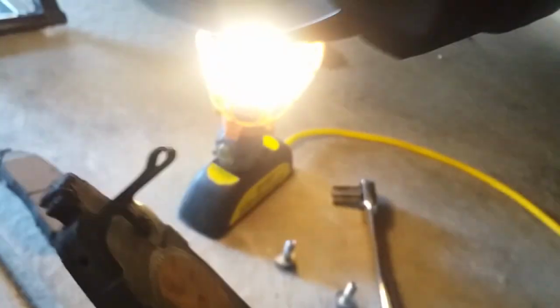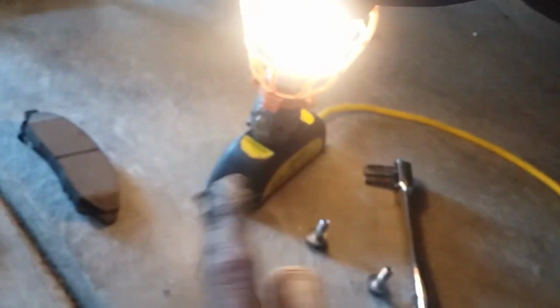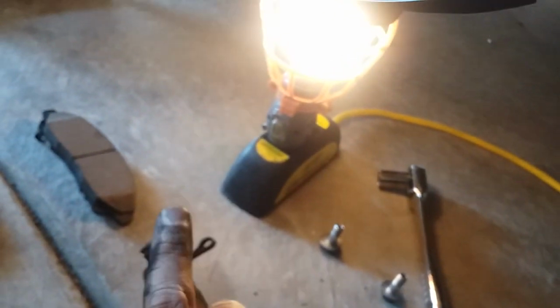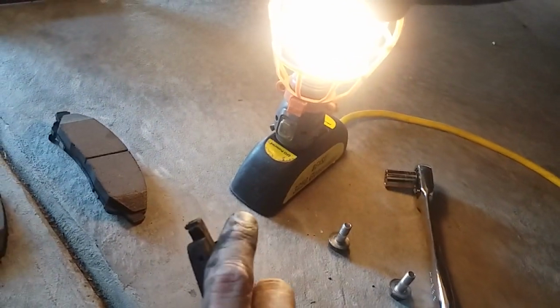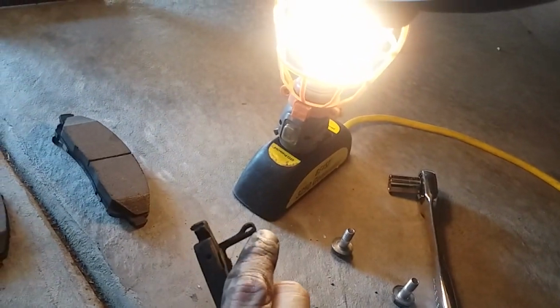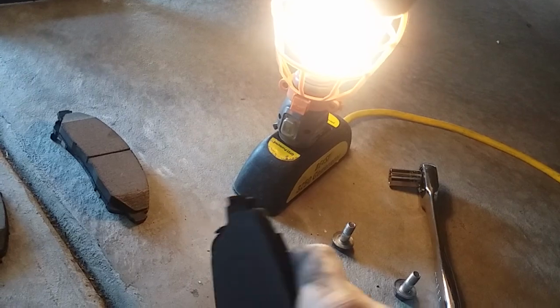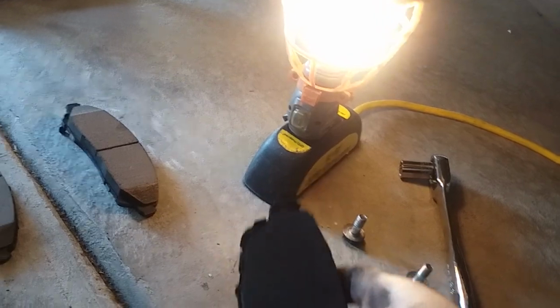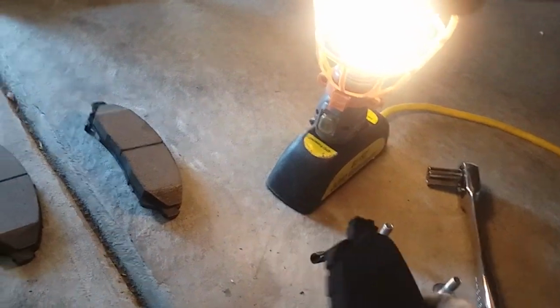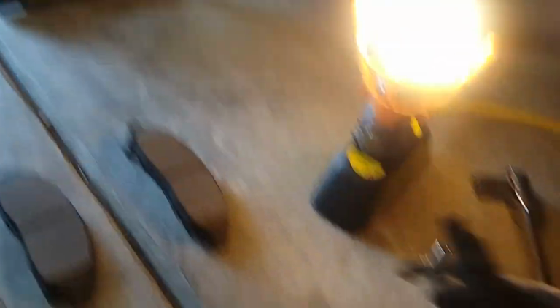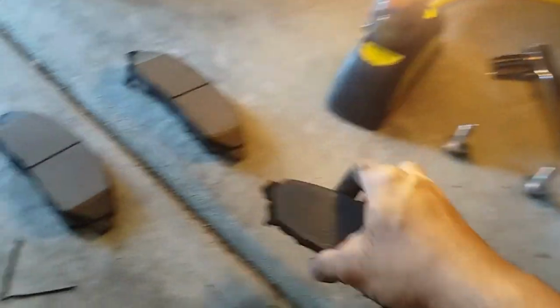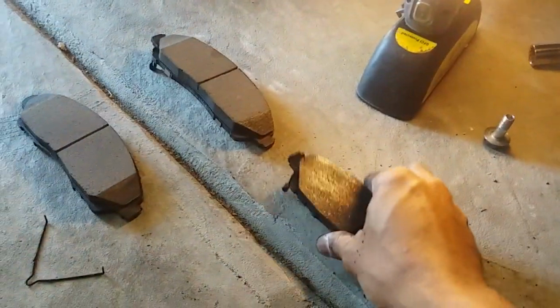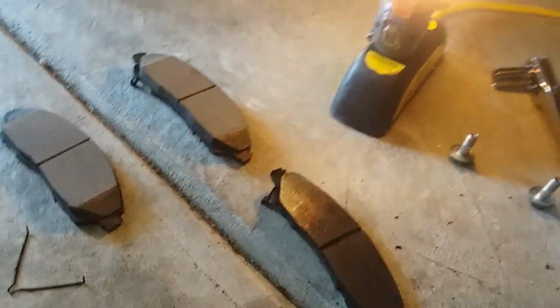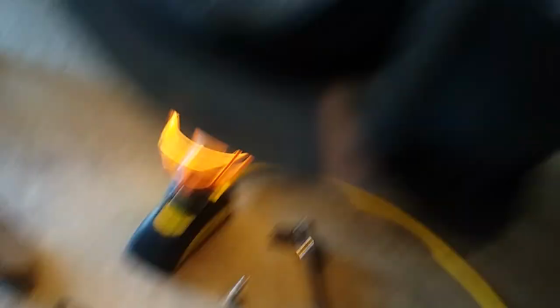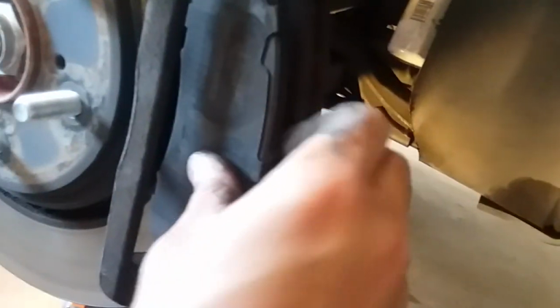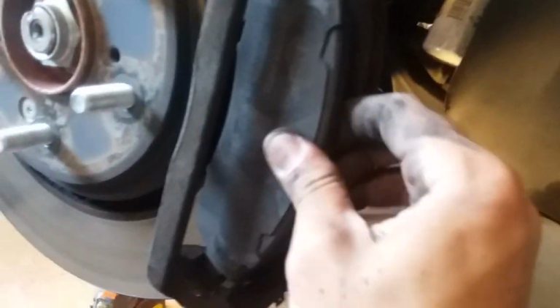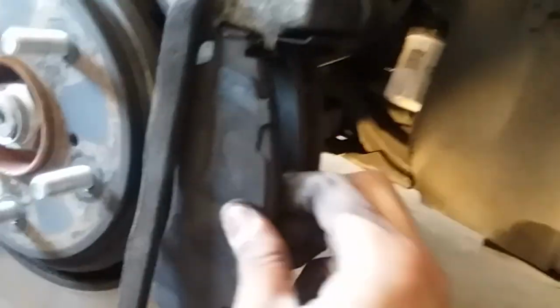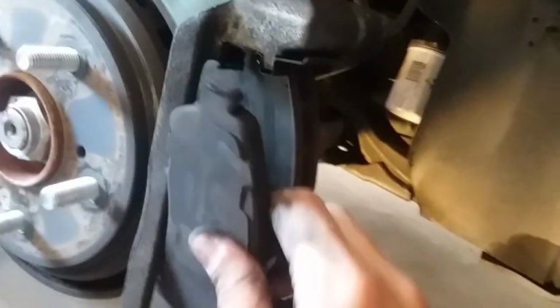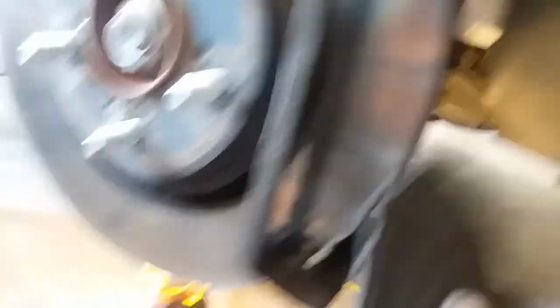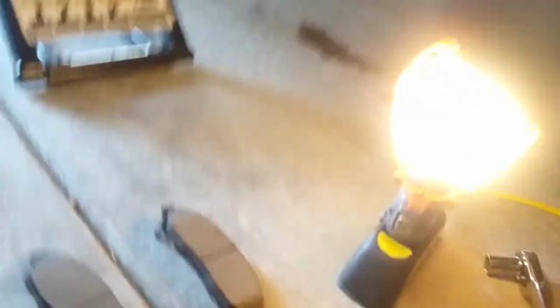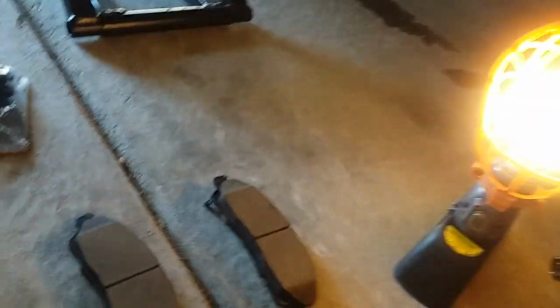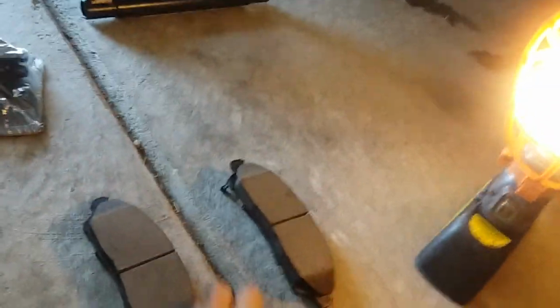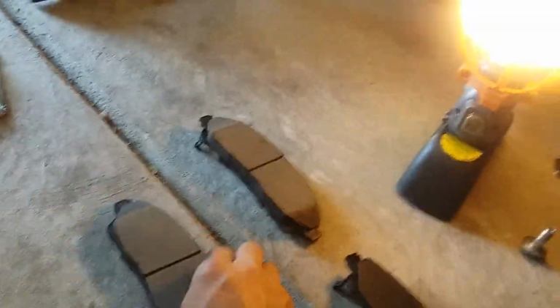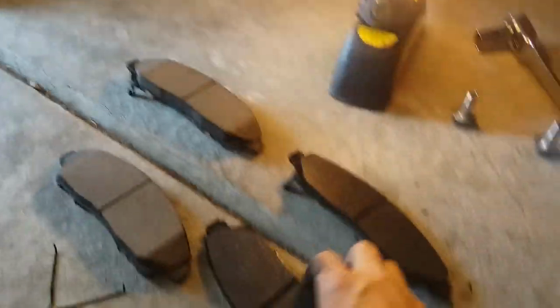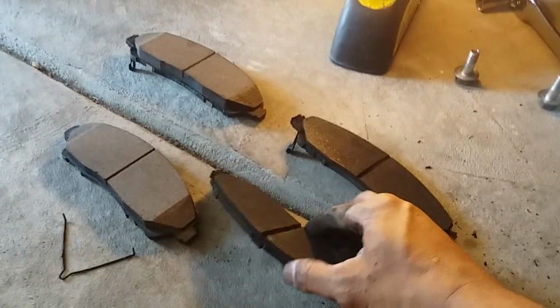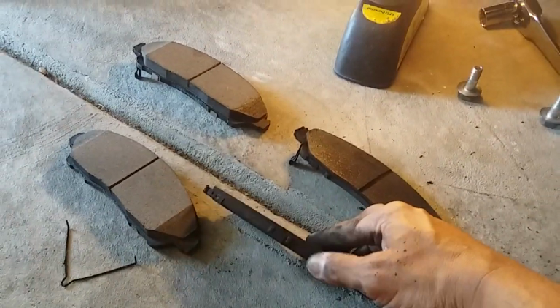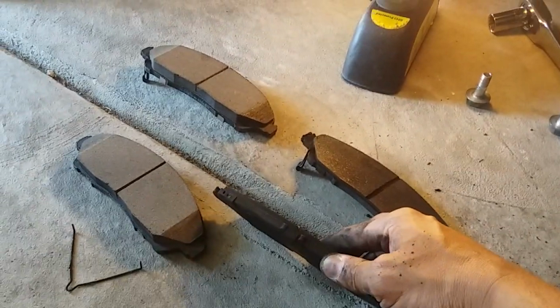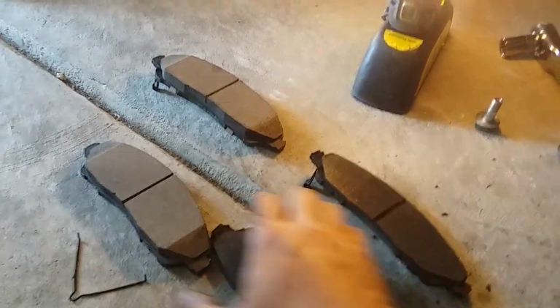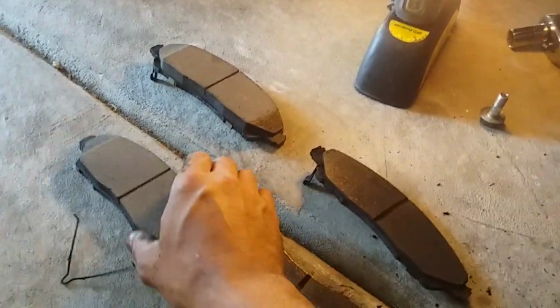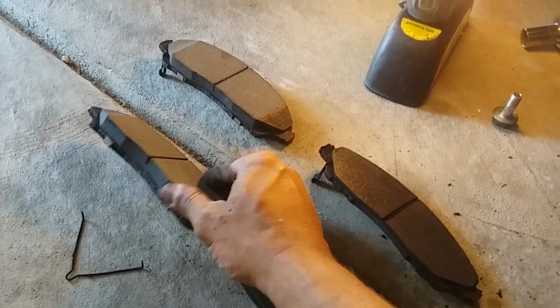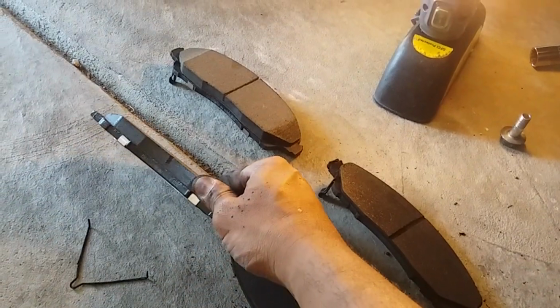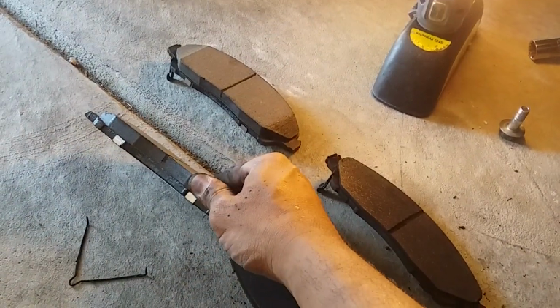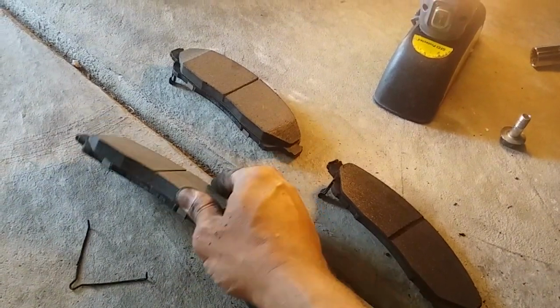This wear tab goes on the back. The new pads next to the old ones — a lot more meat on those.